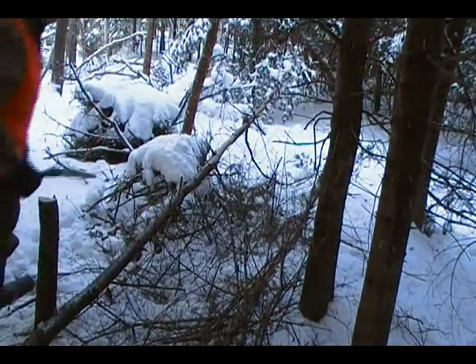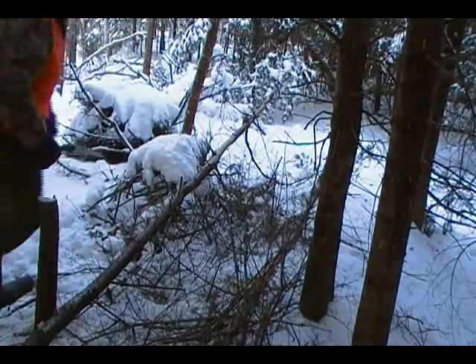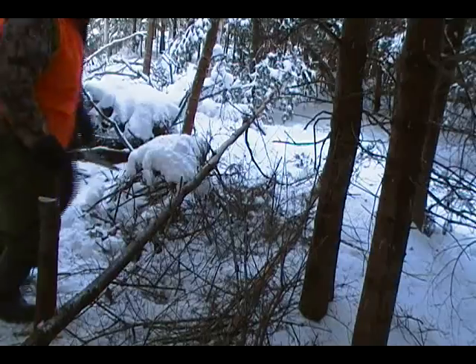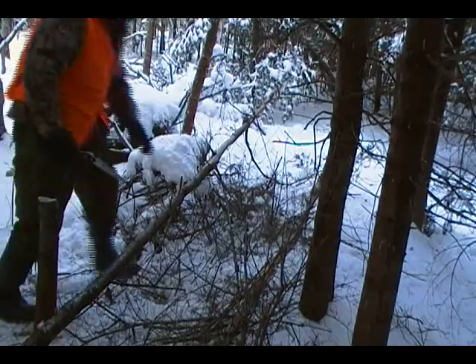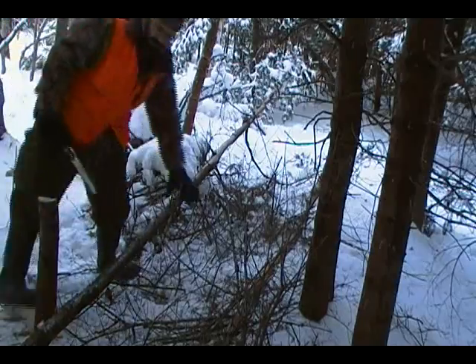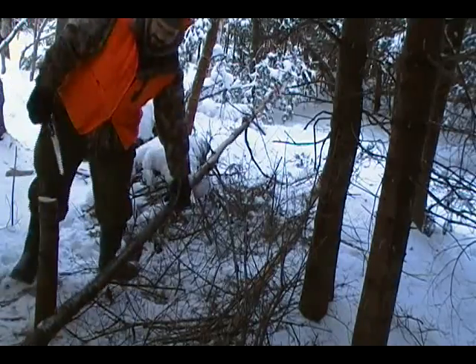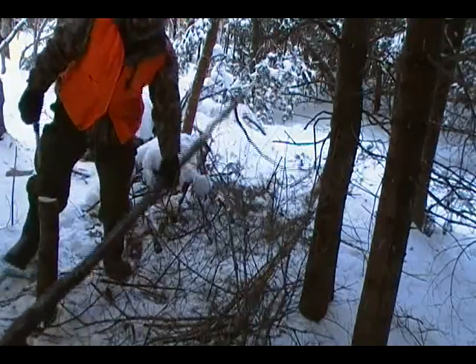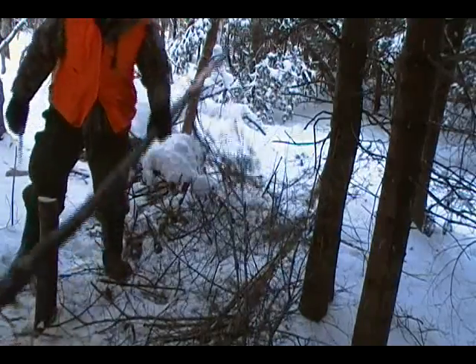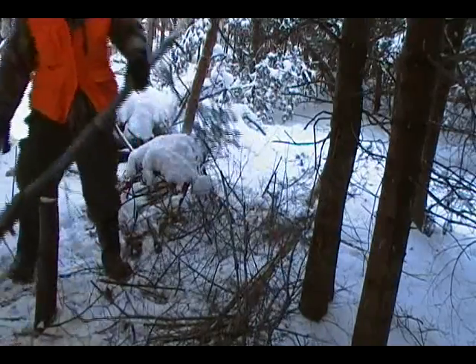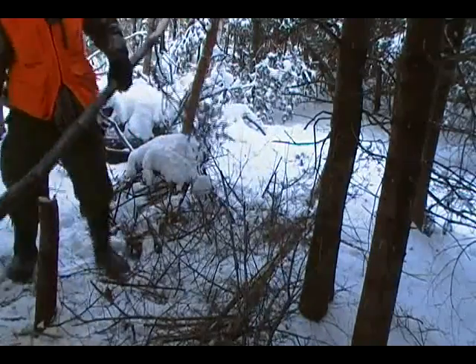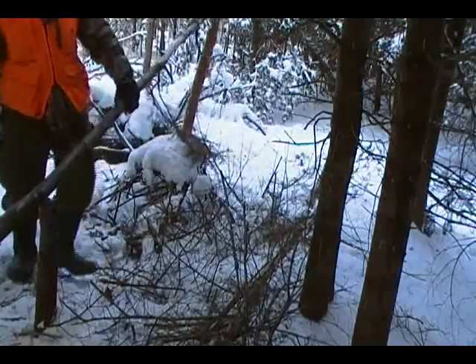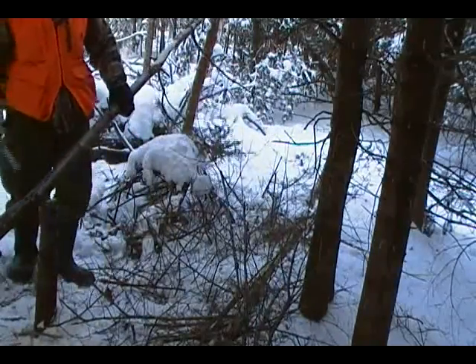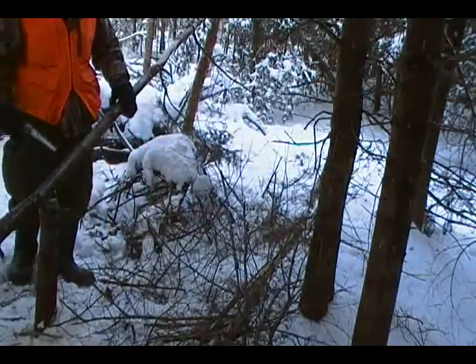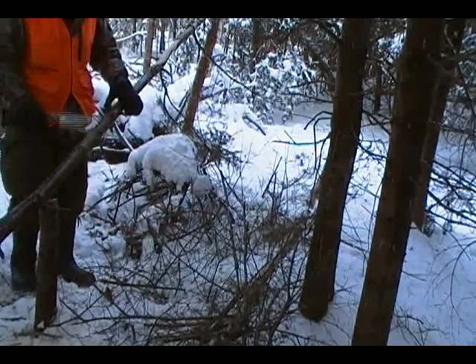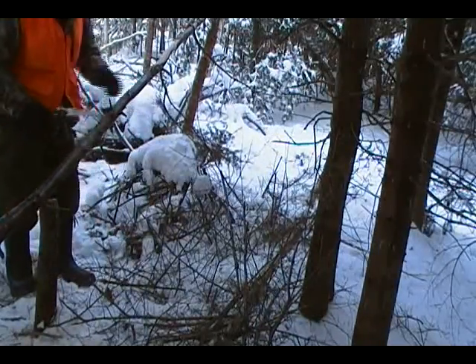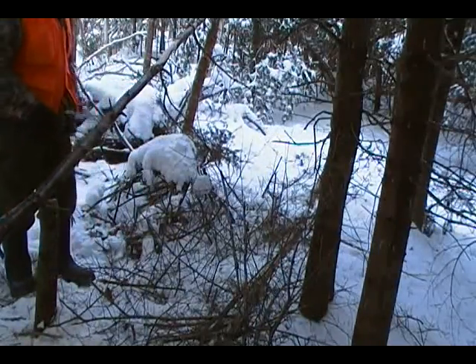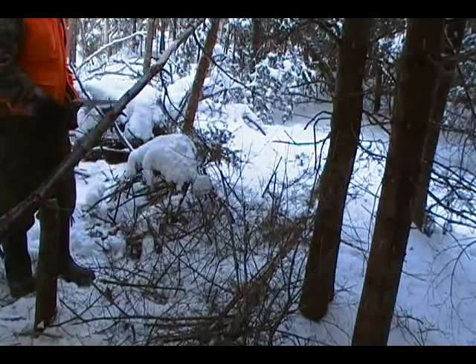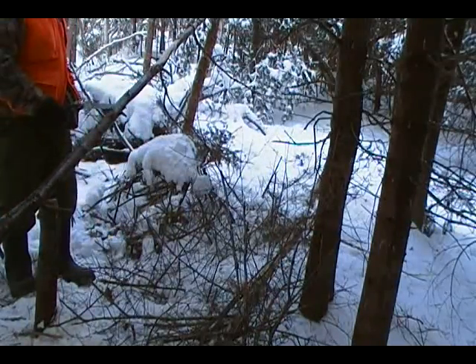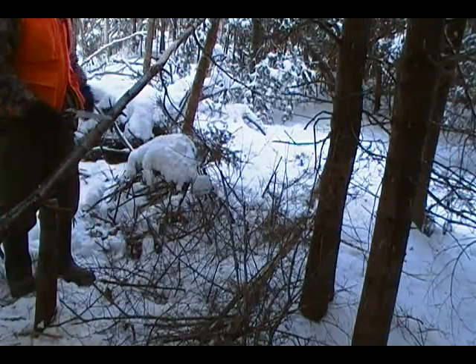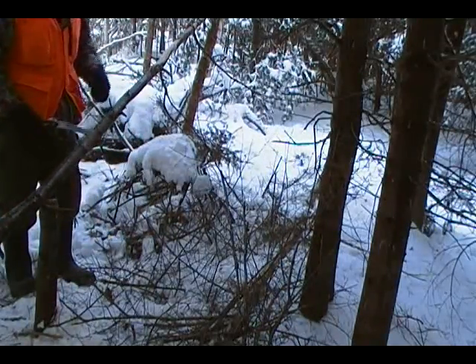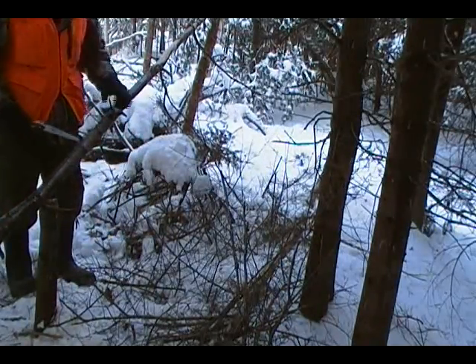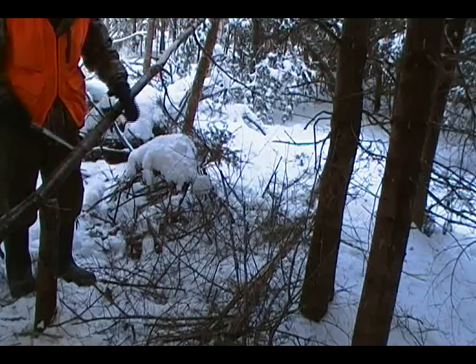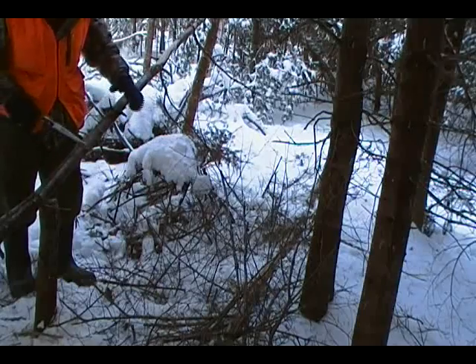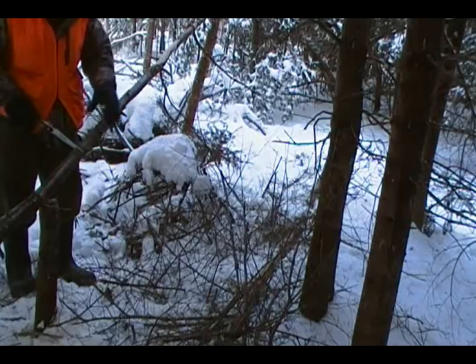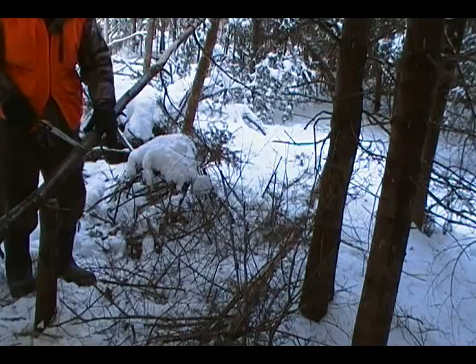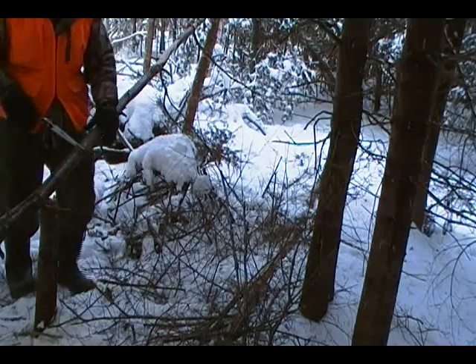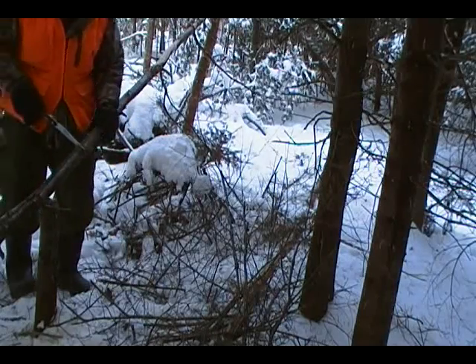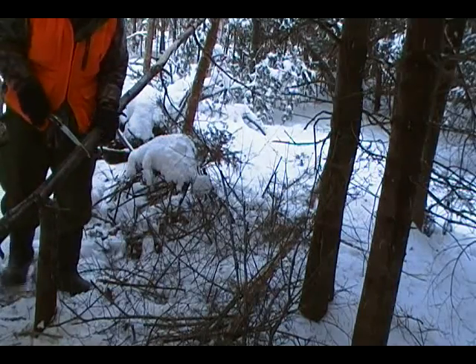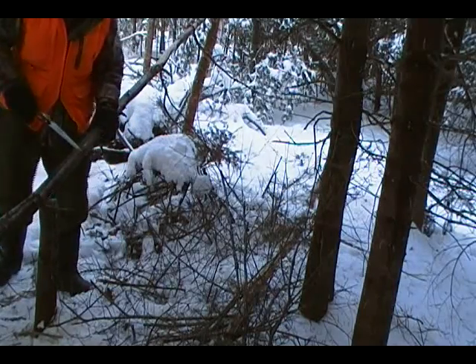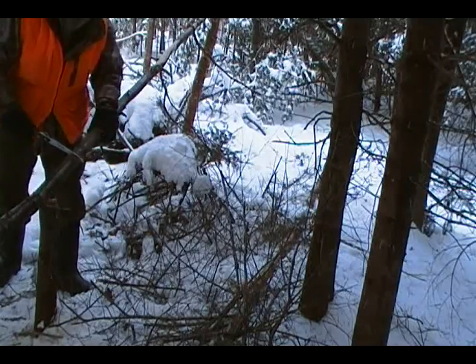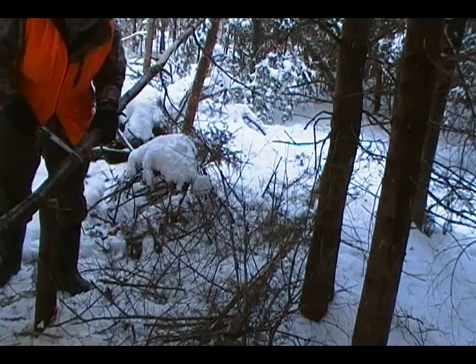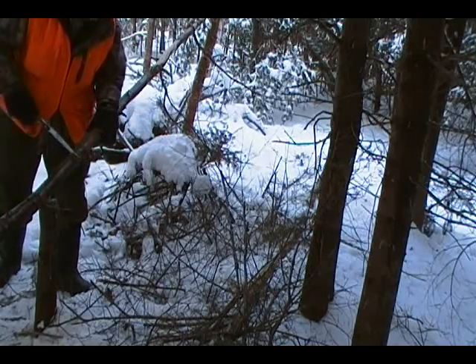No alive trees were harmed in this video. We cut this in half to make it more manageable, and take it from there.